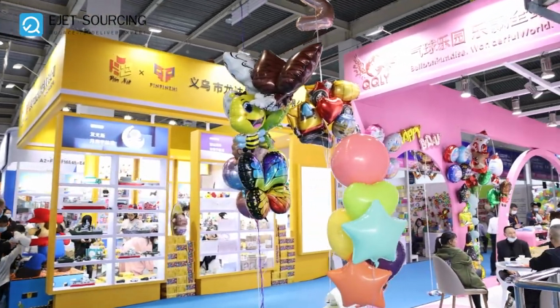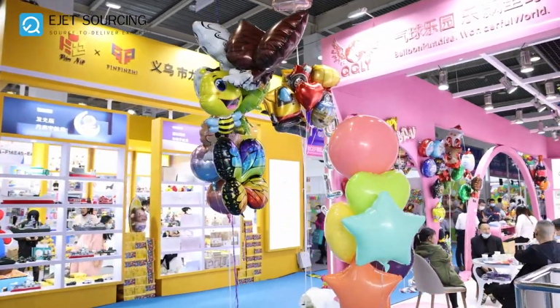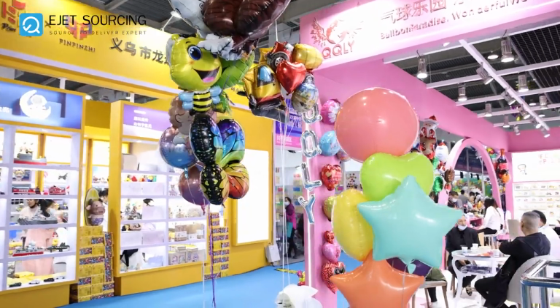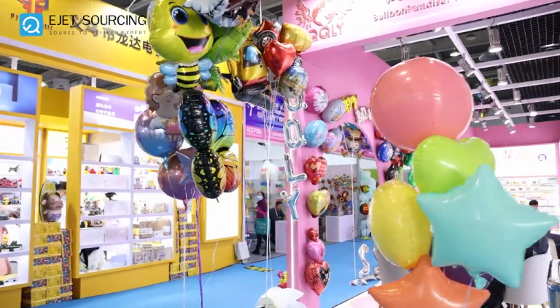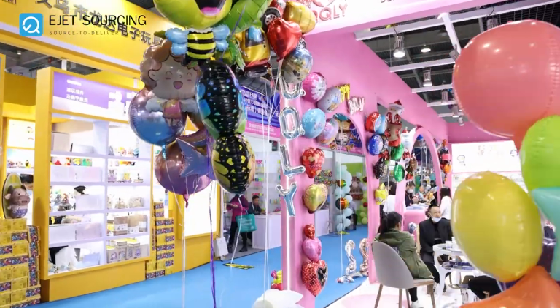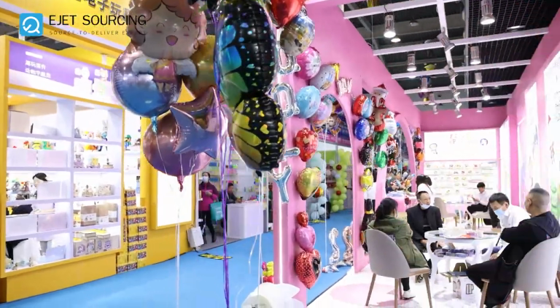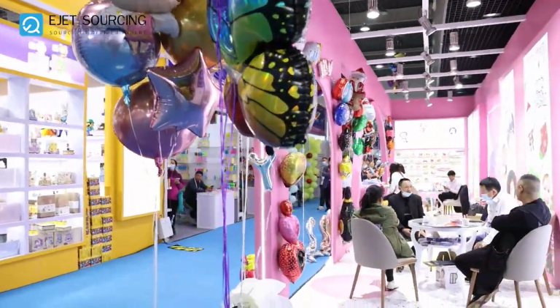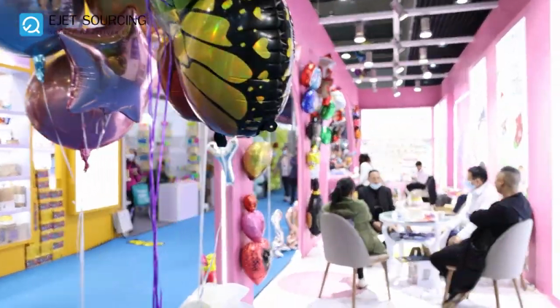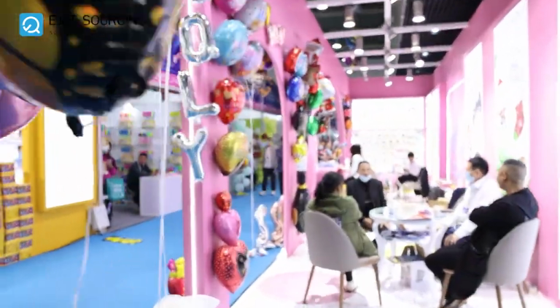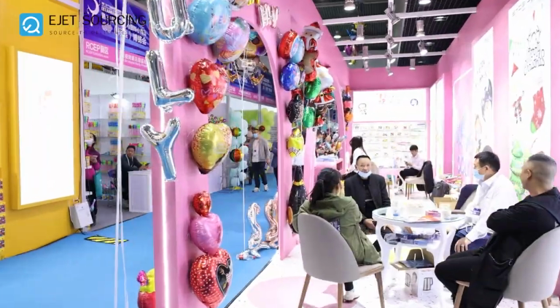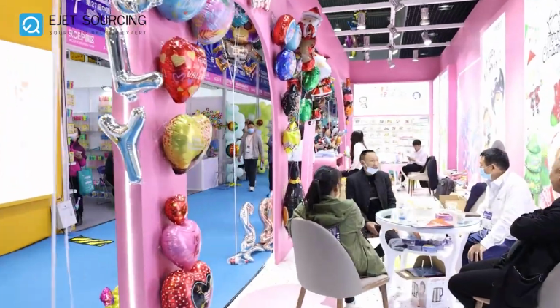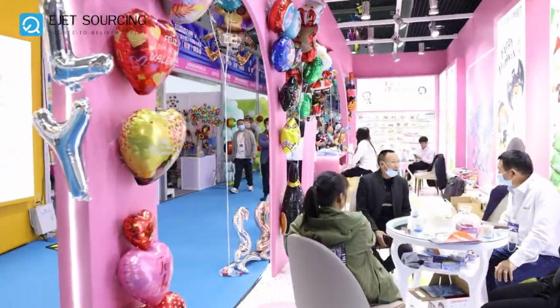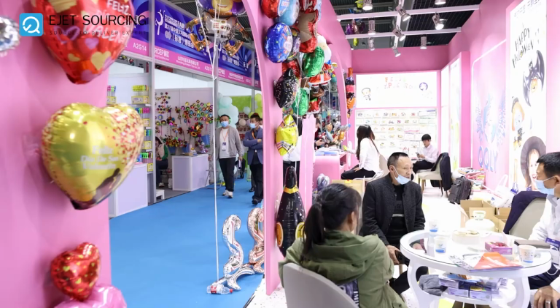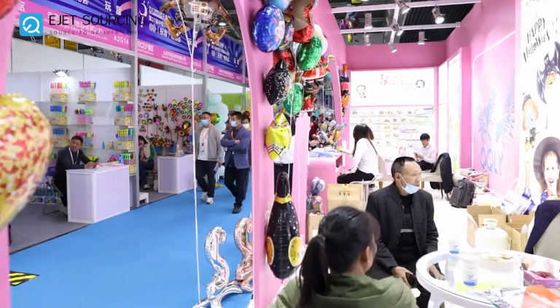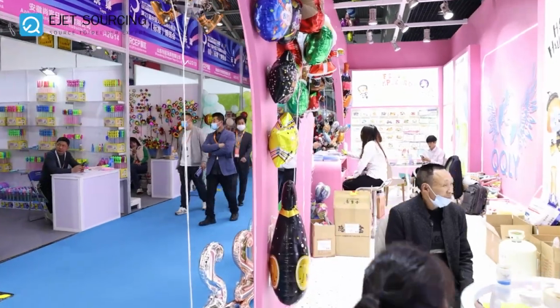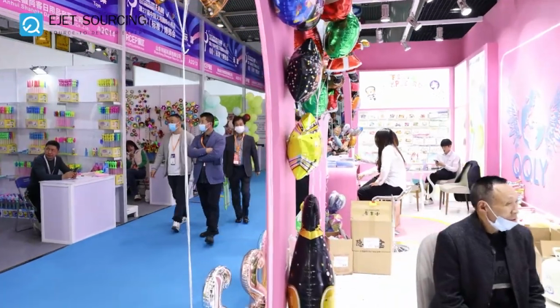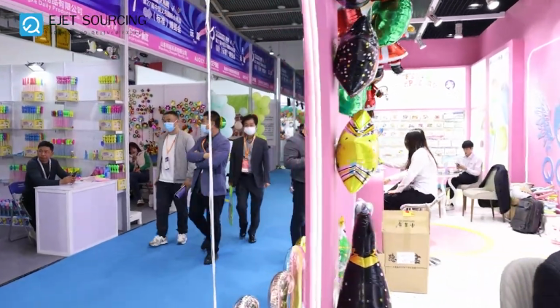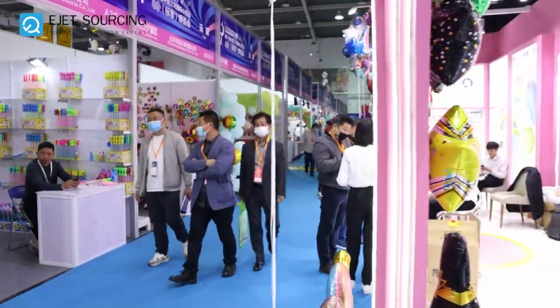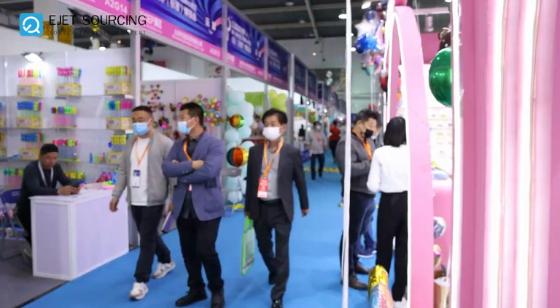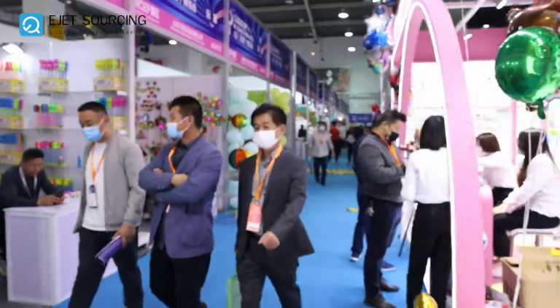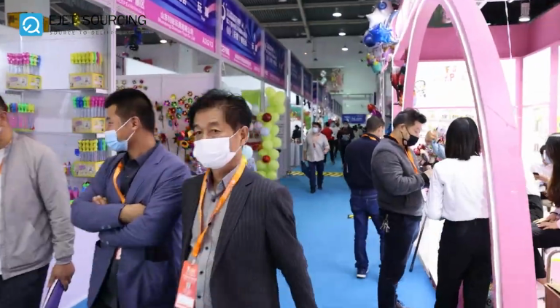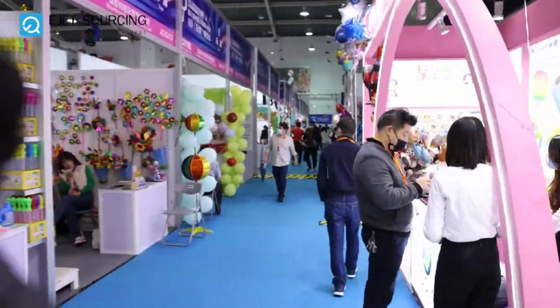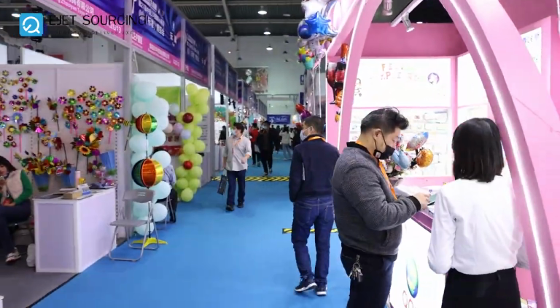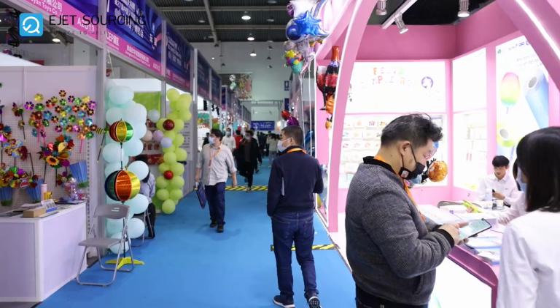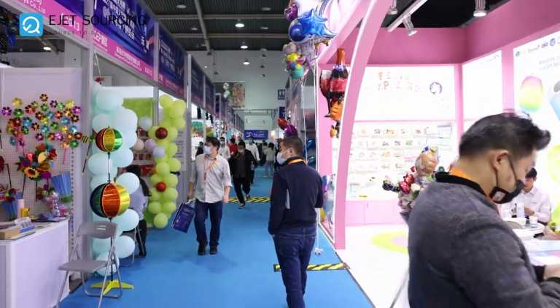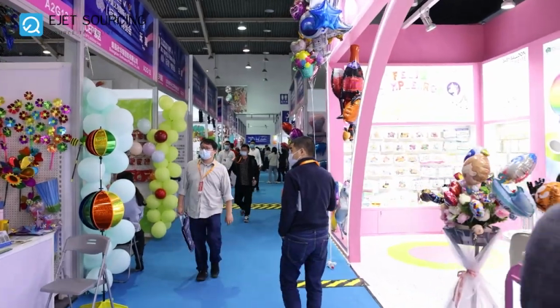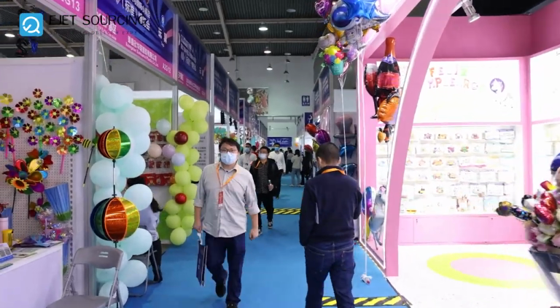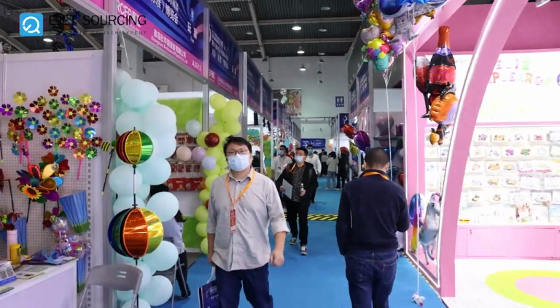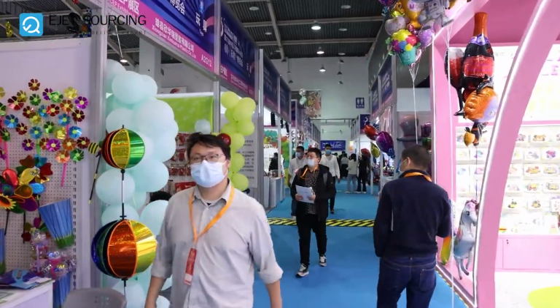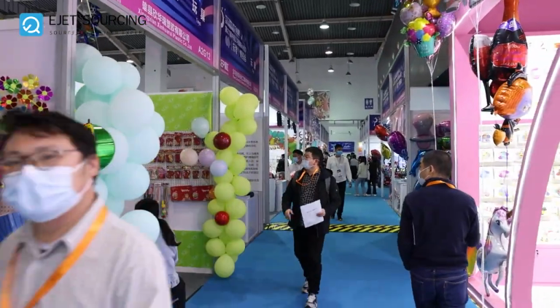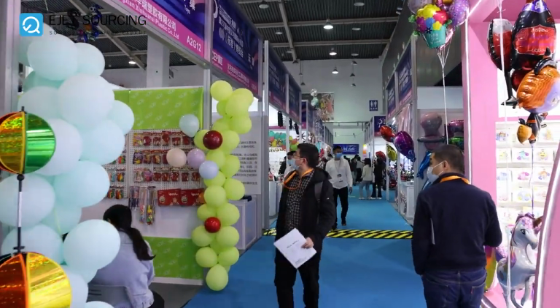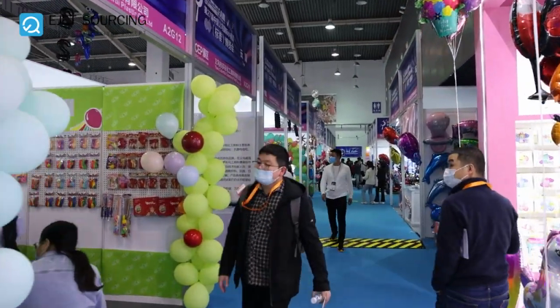Now we are in section A2 which has products like stationery, office goods, sporting goods, toys and outdoor leisure products. These are some really colorful boots.